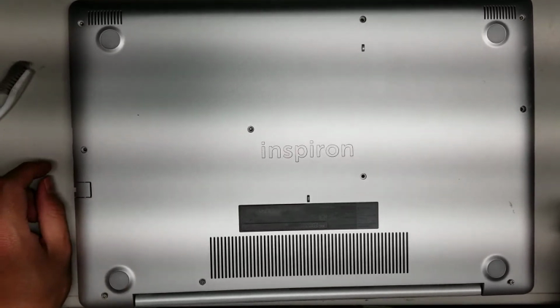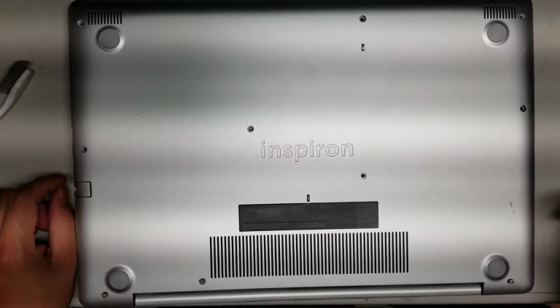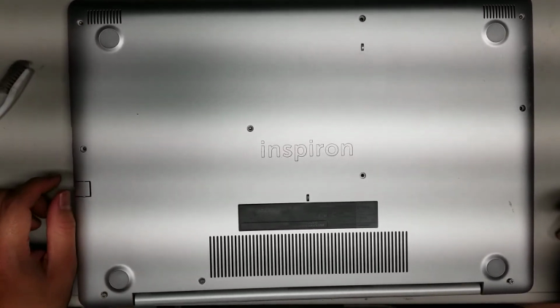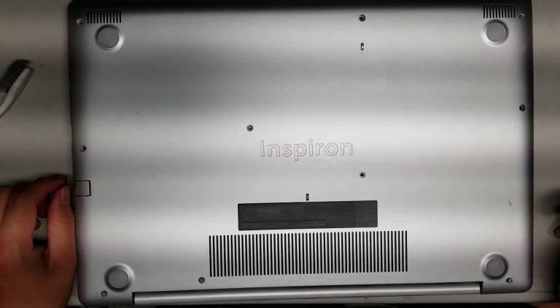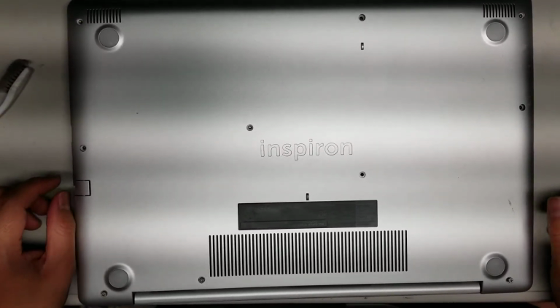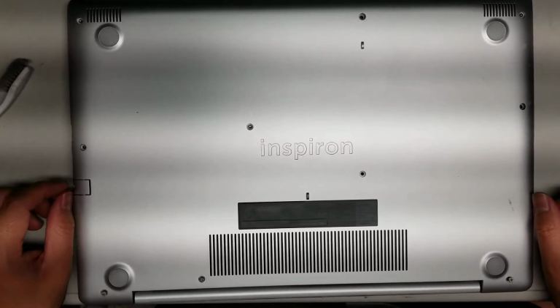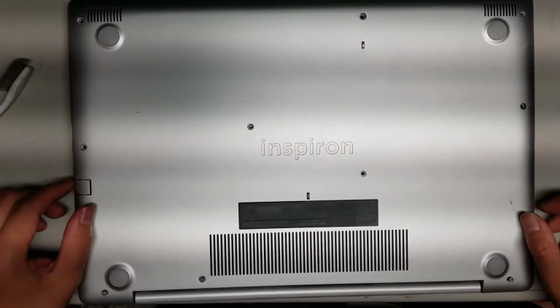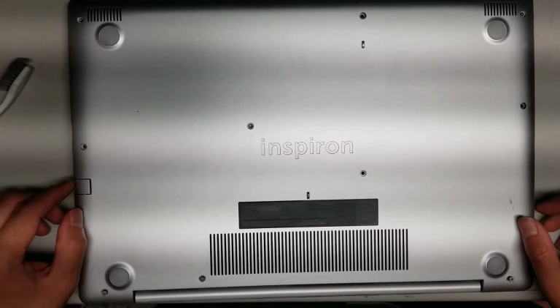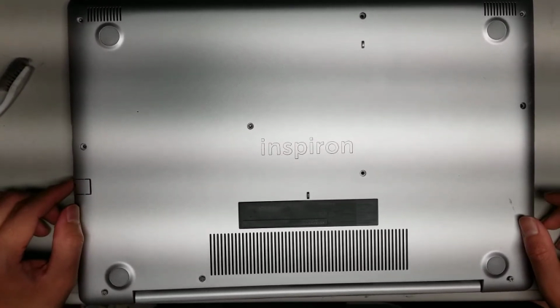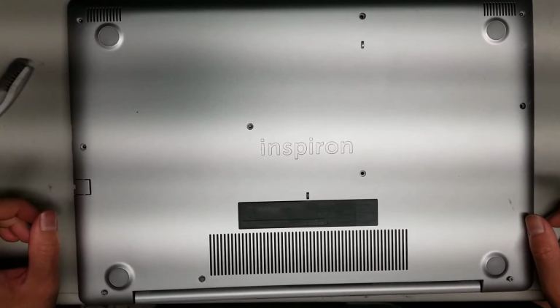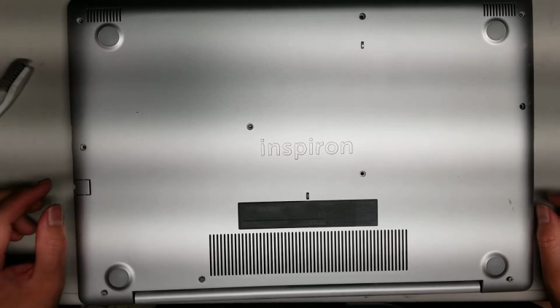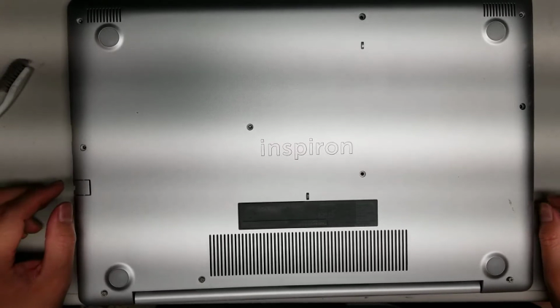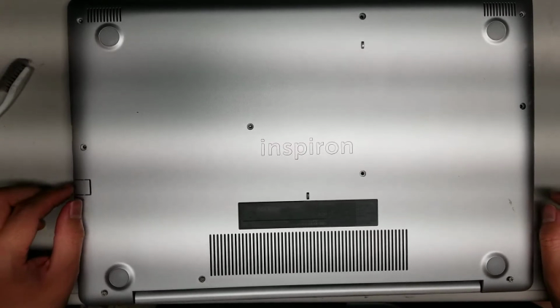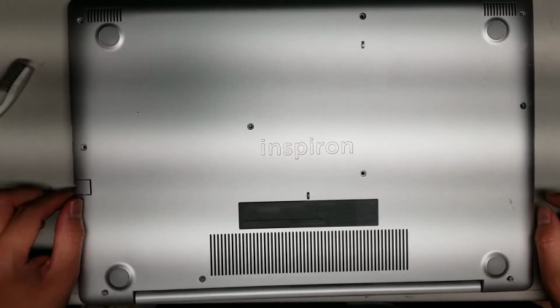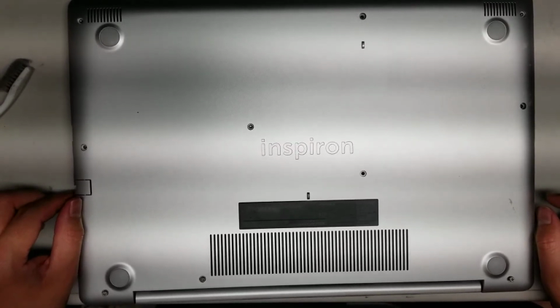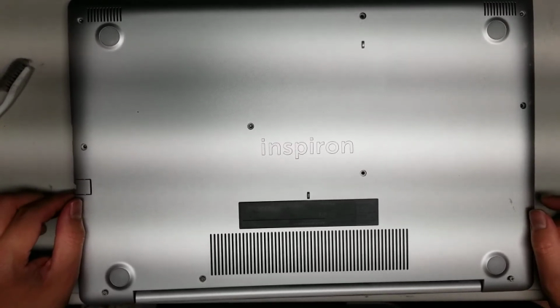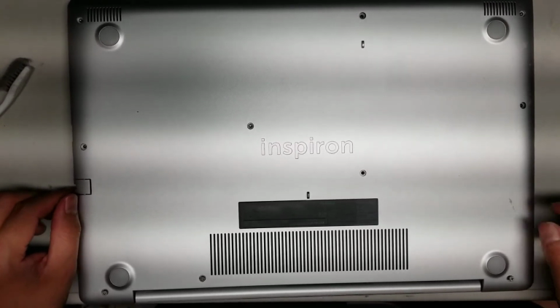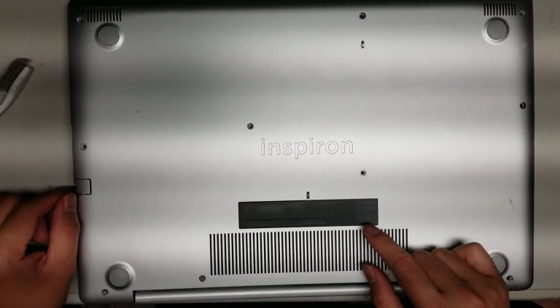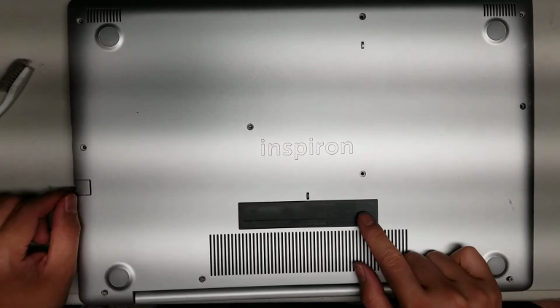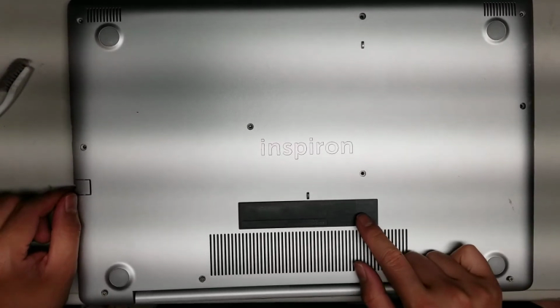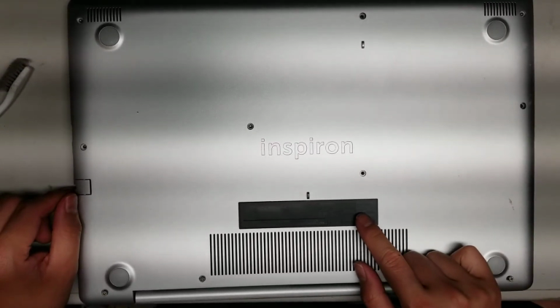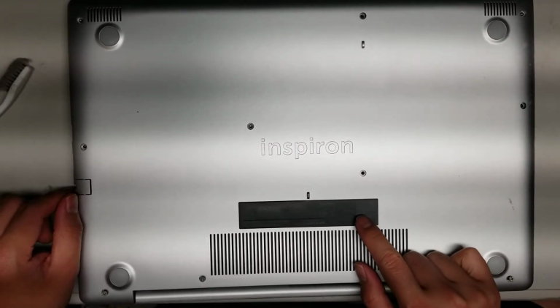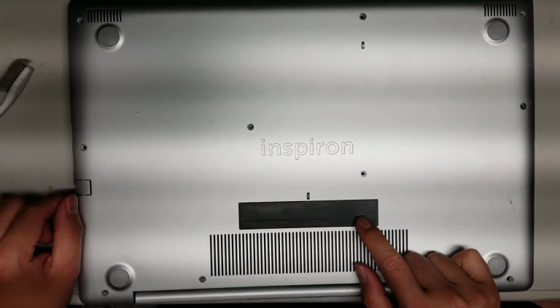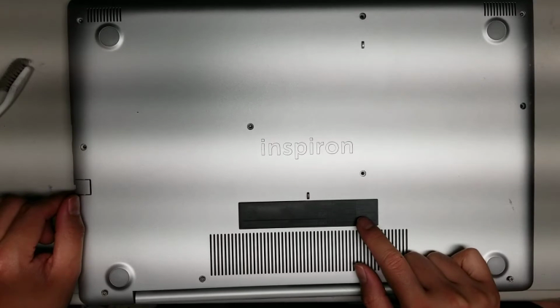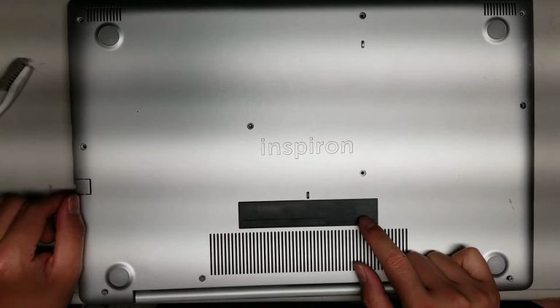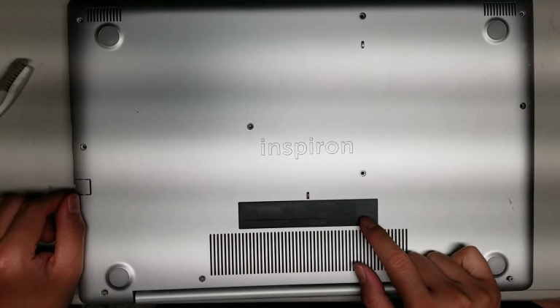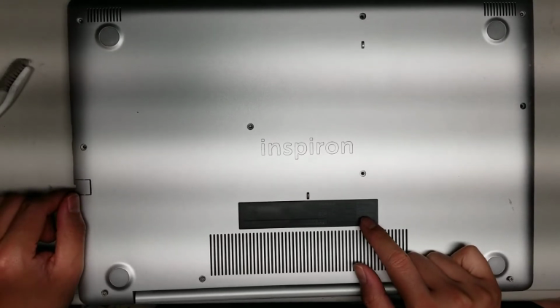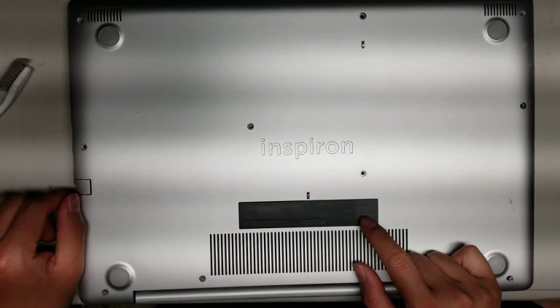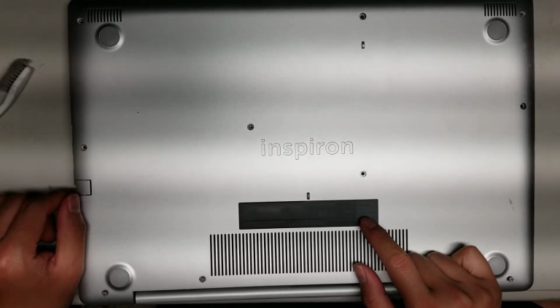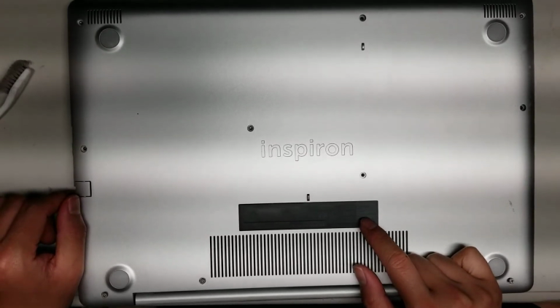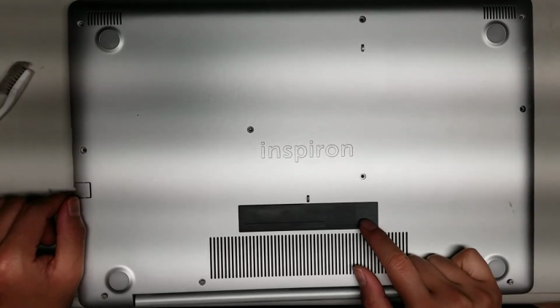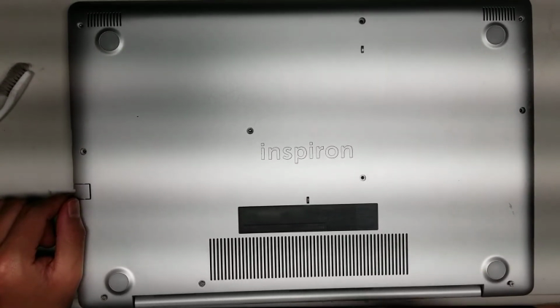Alright, so I'm going to show how to open up and disassemble this Dell Inspiron 5570. On here it says model P75F001.